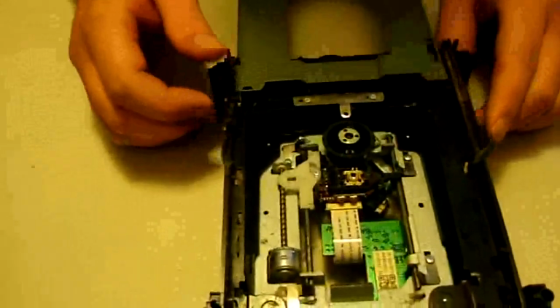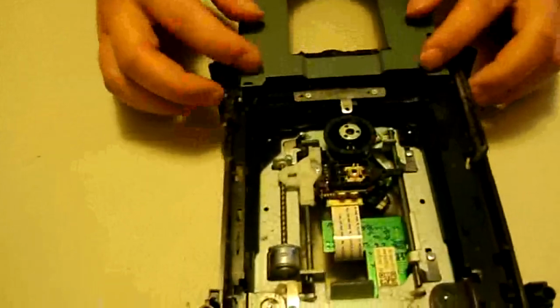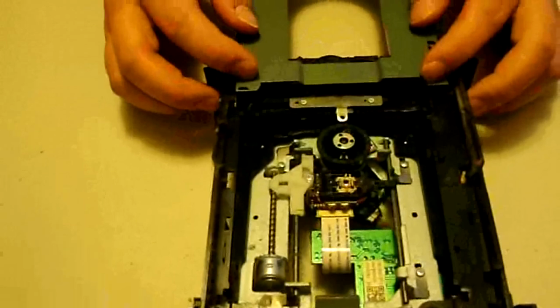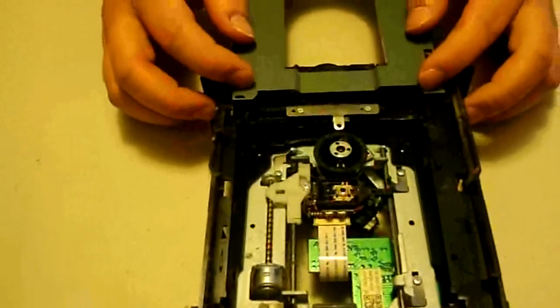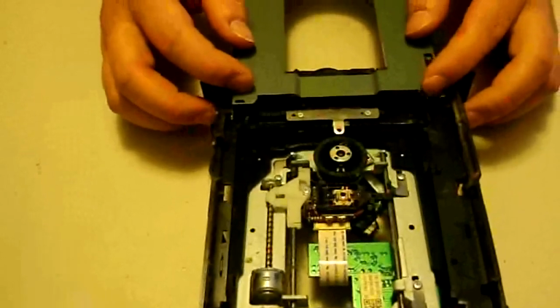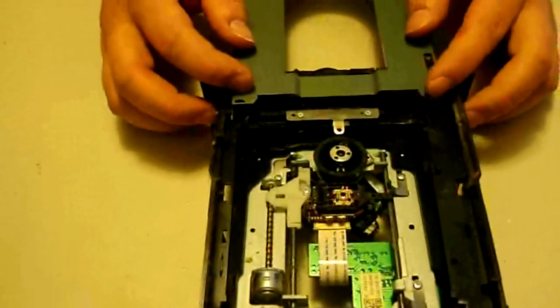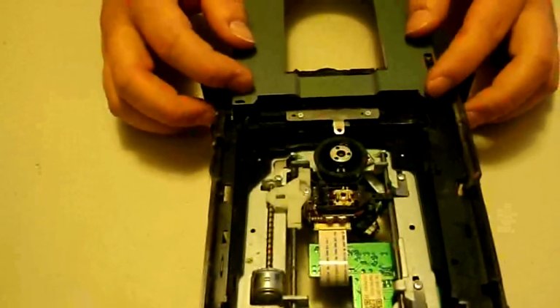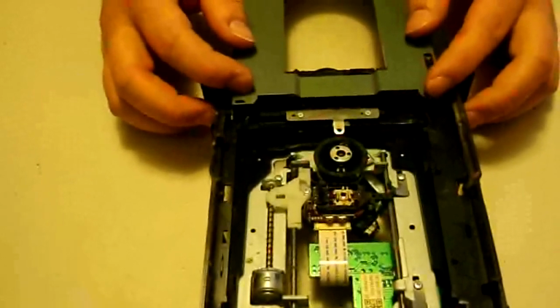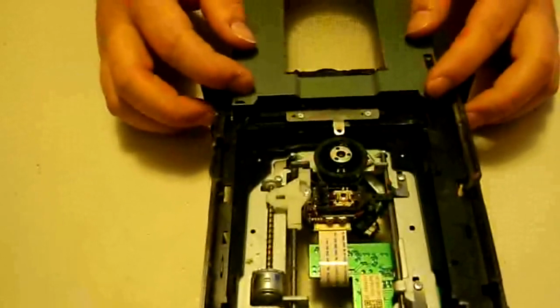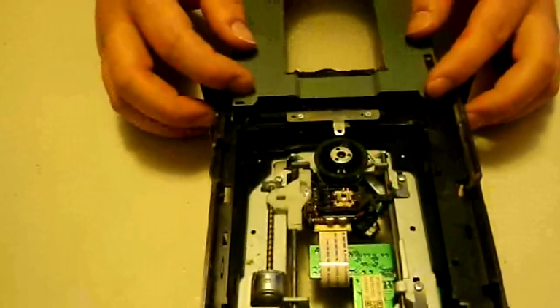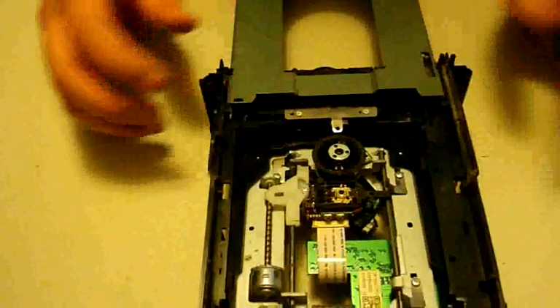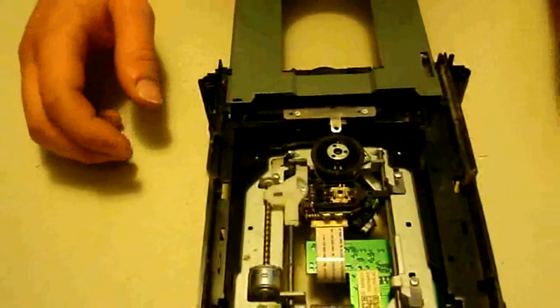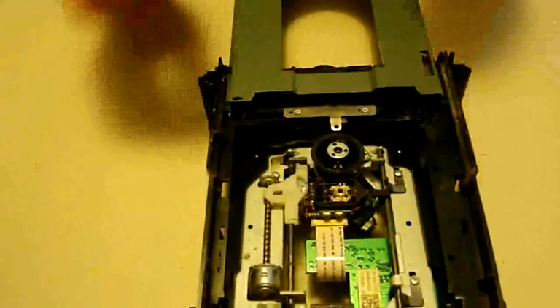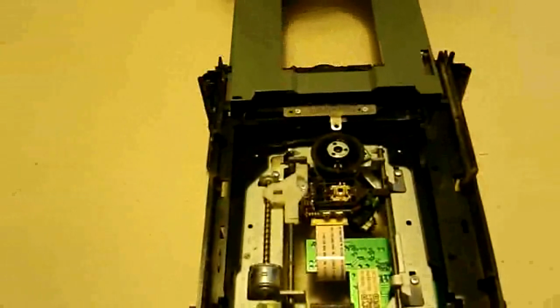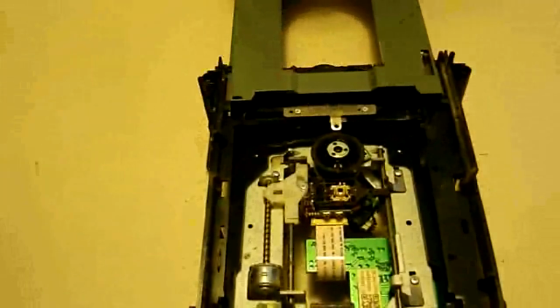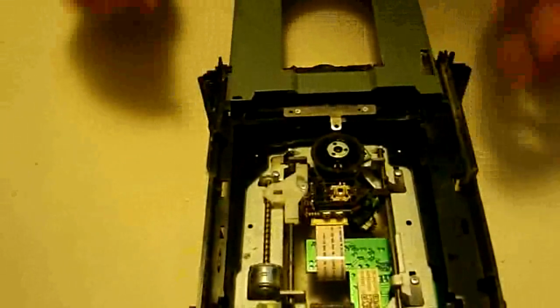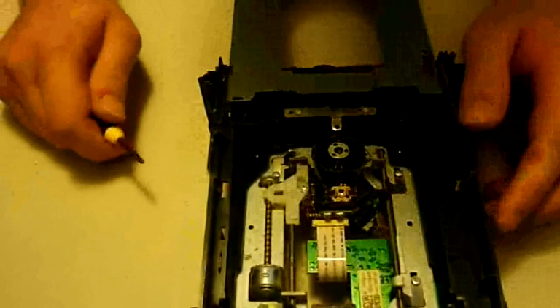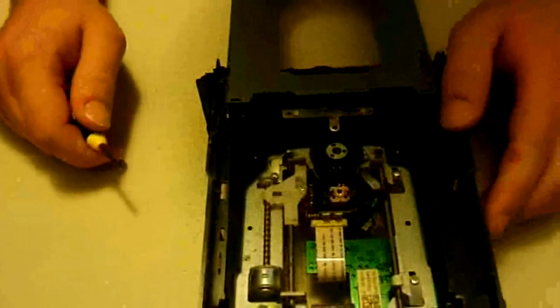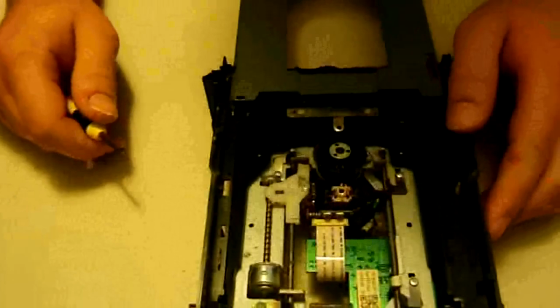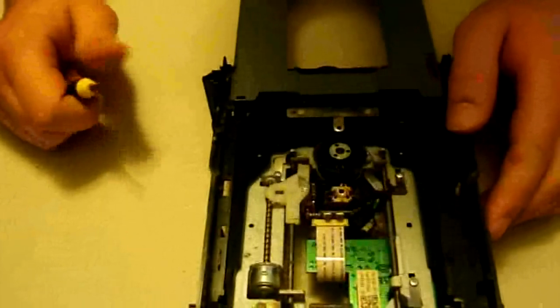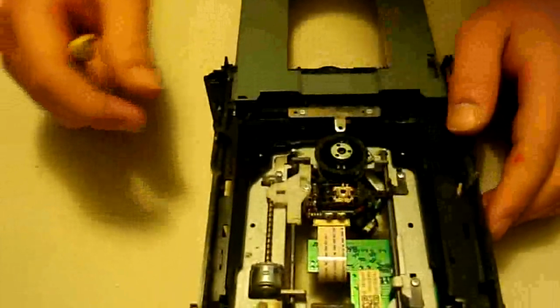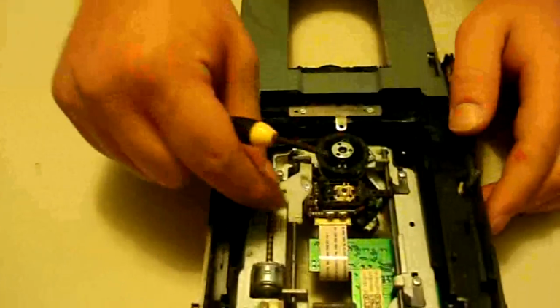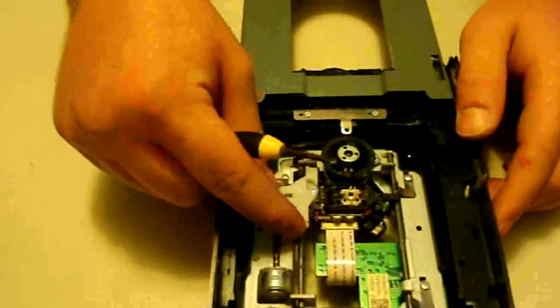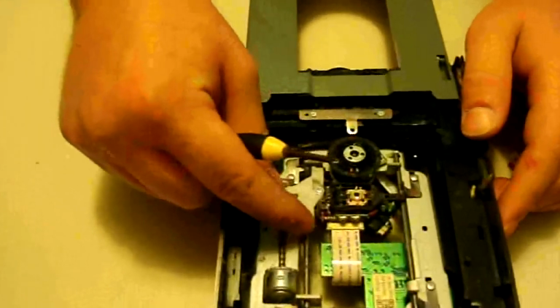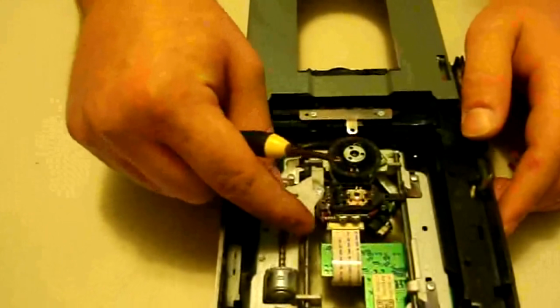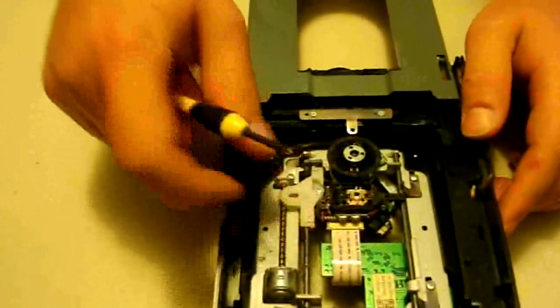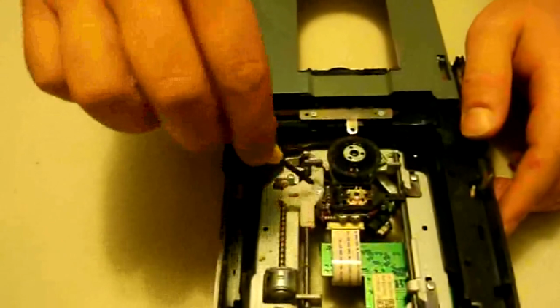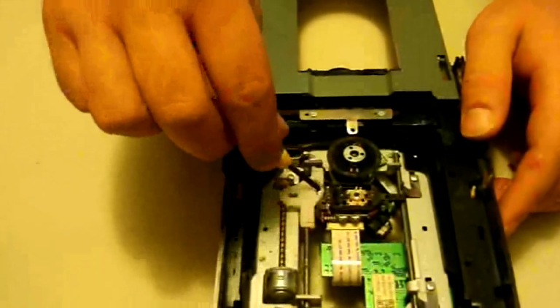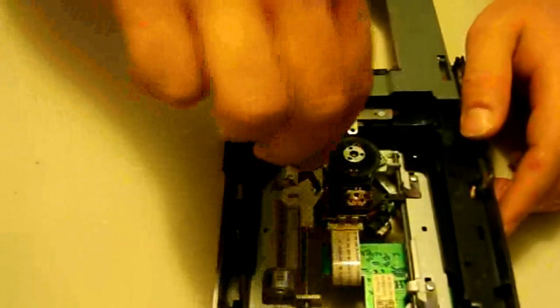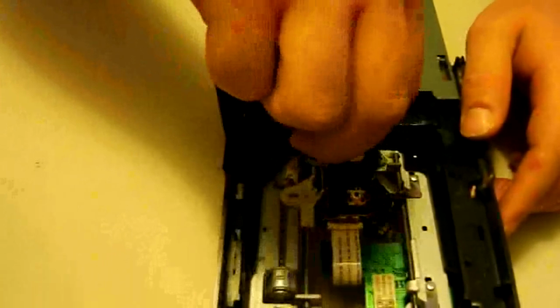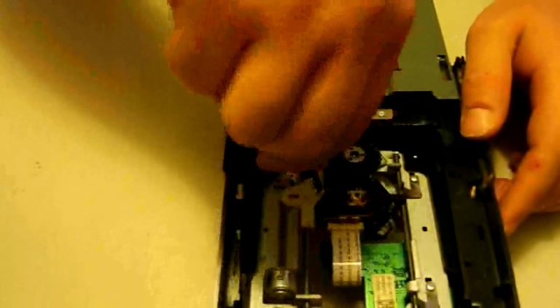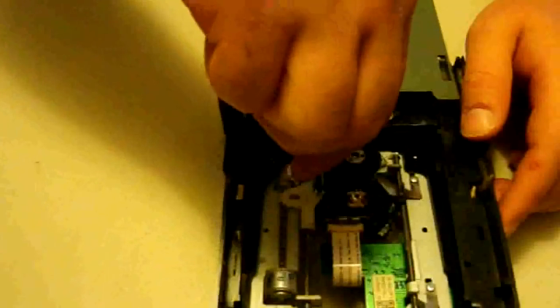You can take the disc tray out, but I wouldn't really recommend it — you don't really need to, it's just going to take you an extra step. So what we'll do now is we're going to take this laser arm off, and that's removed just by this one screw right here.